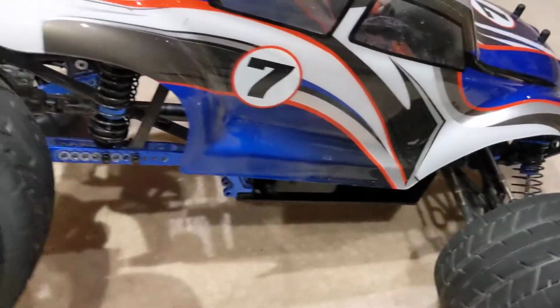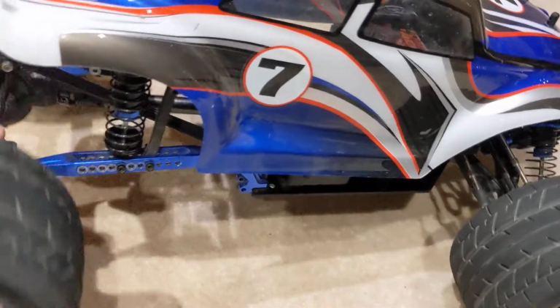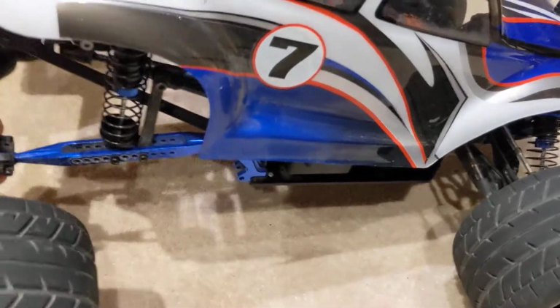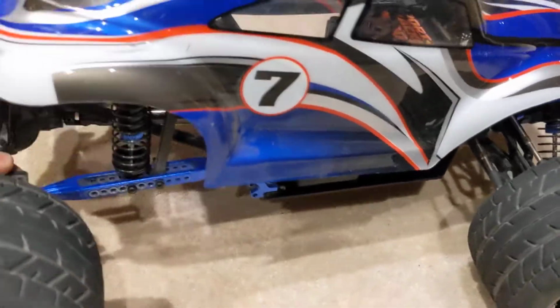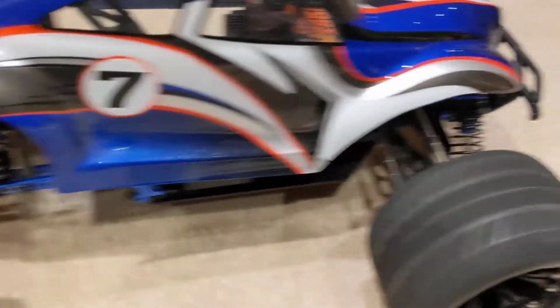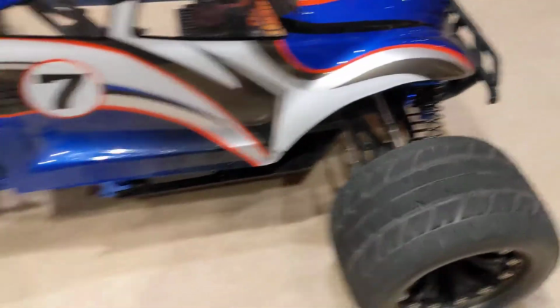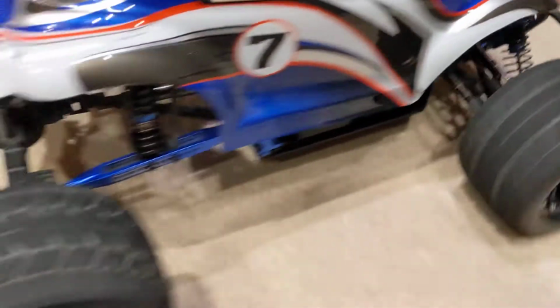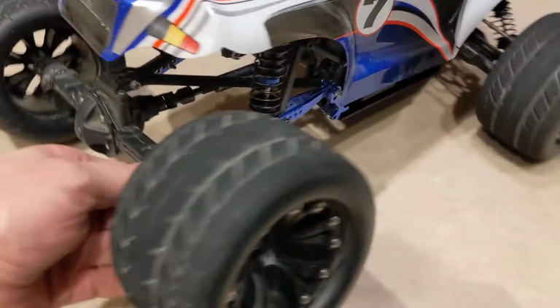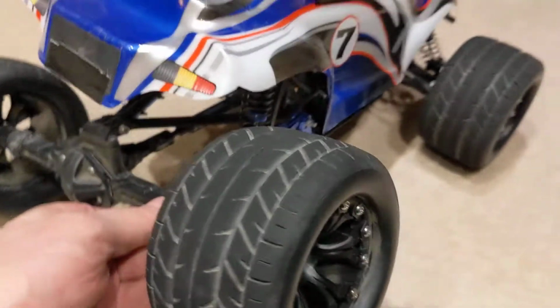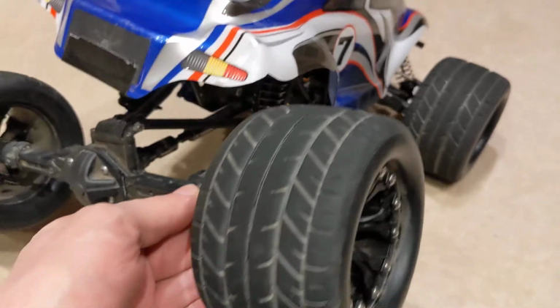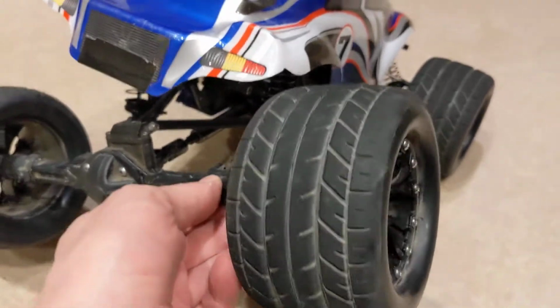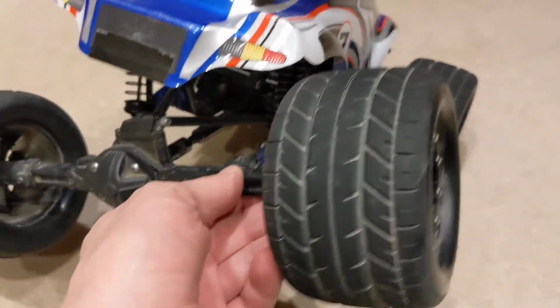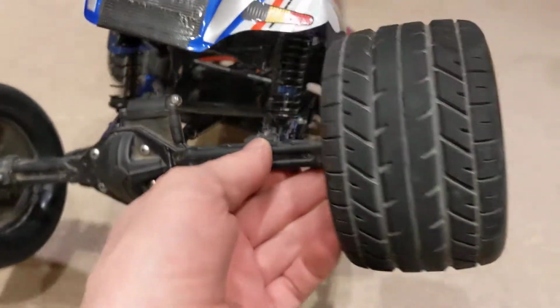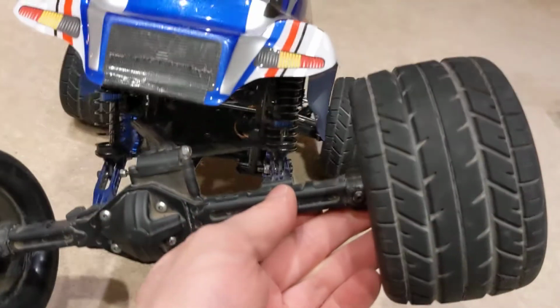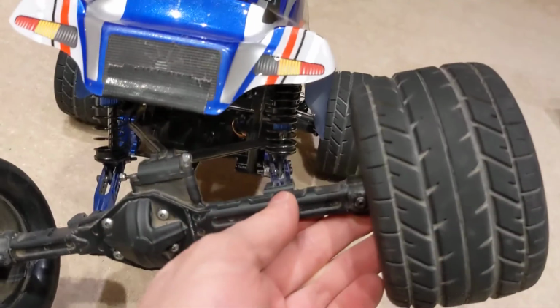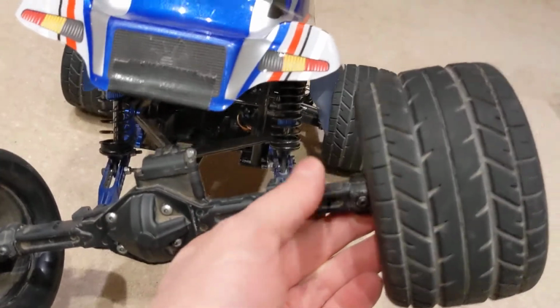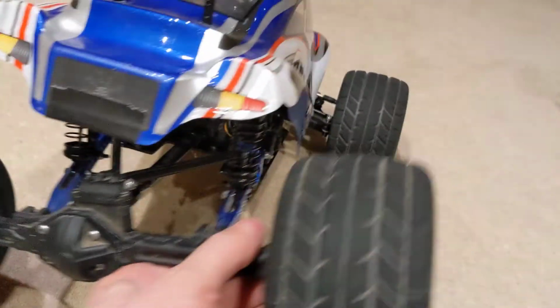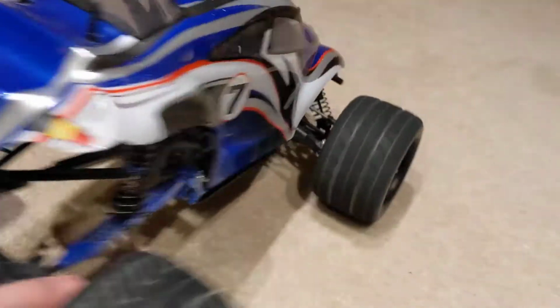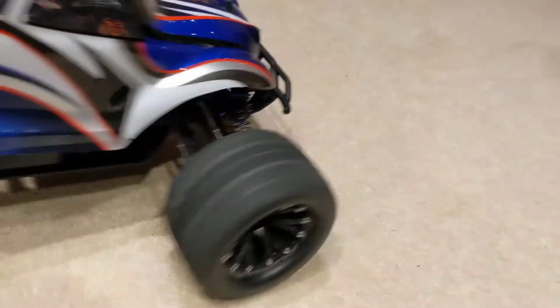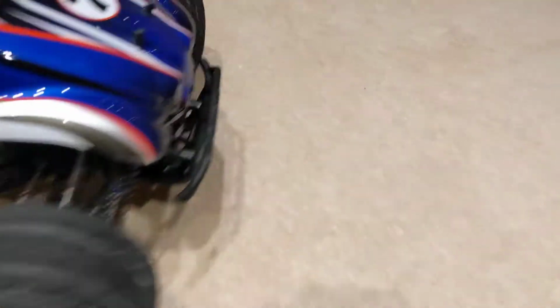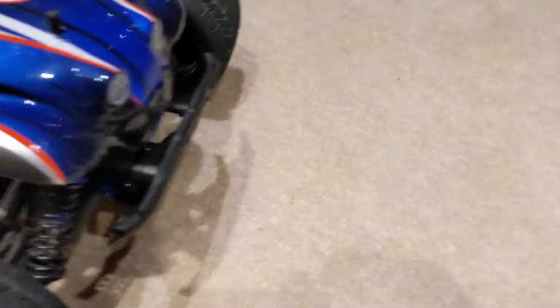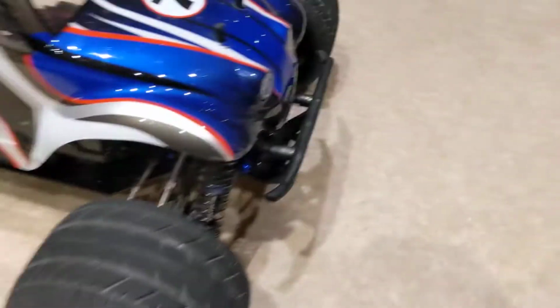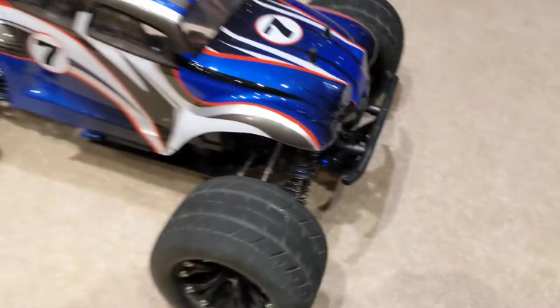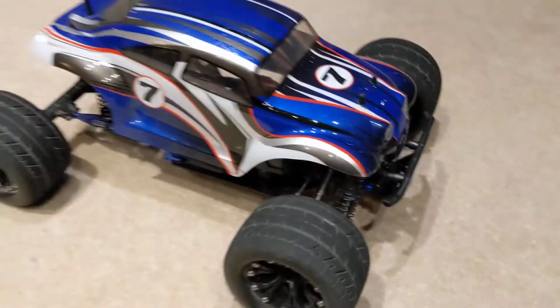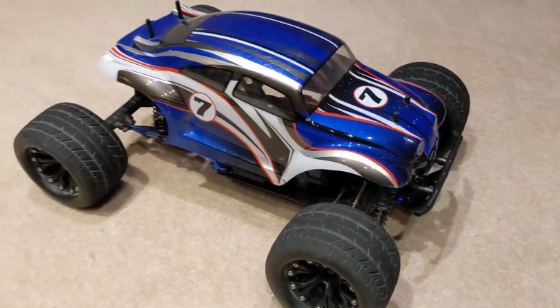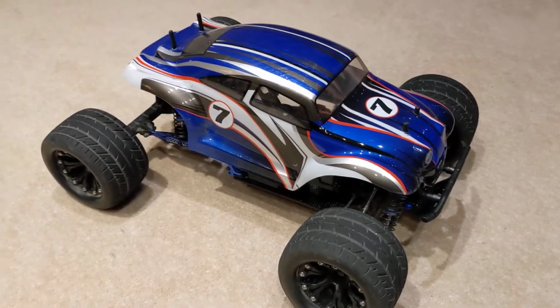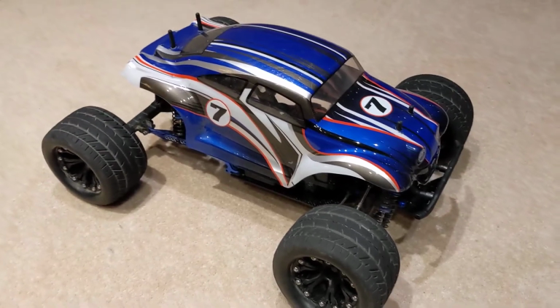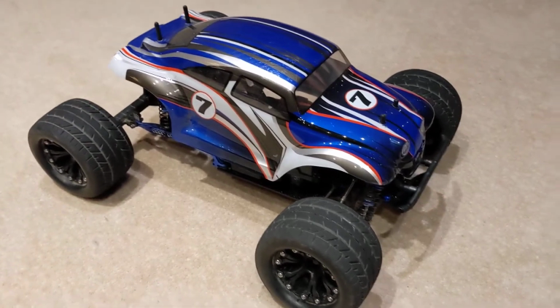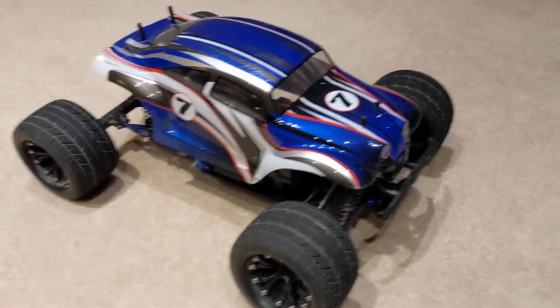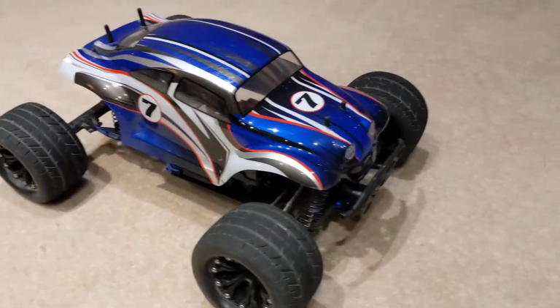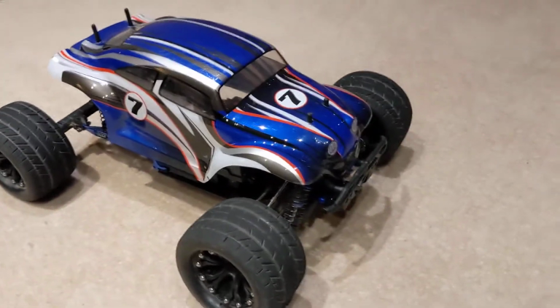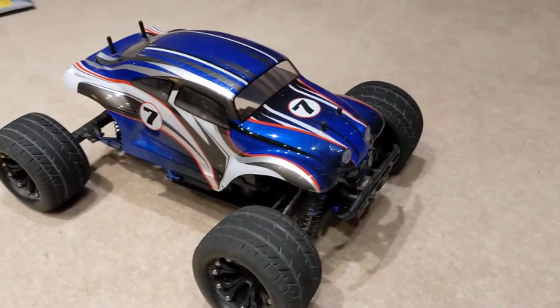Still got loads of travel. Drifts like a maniac.